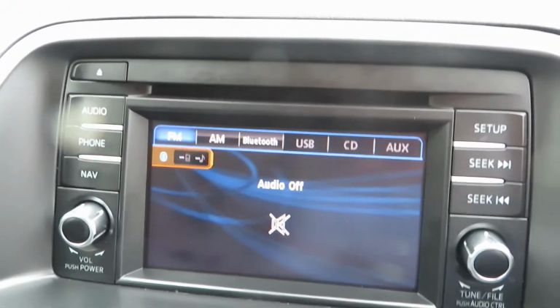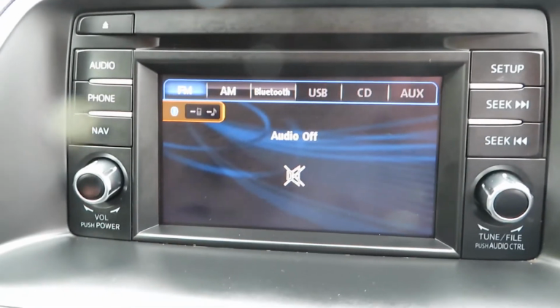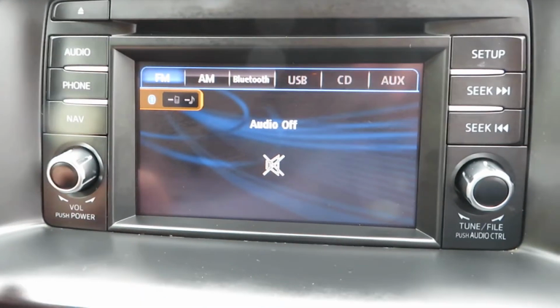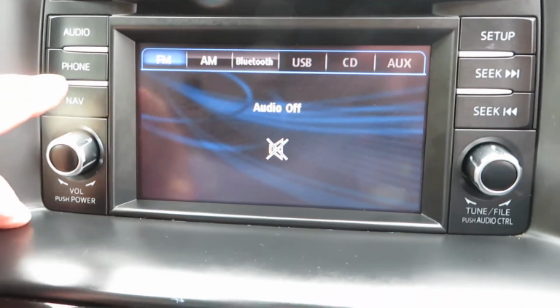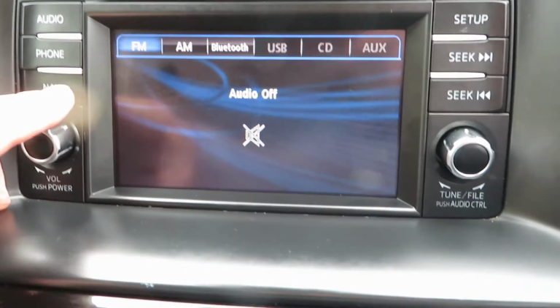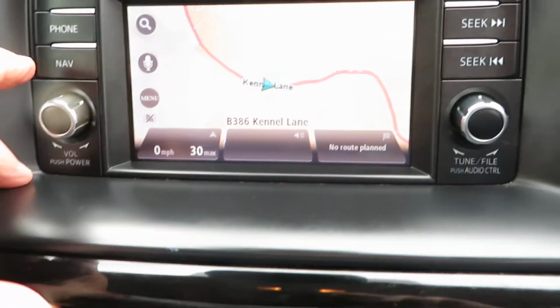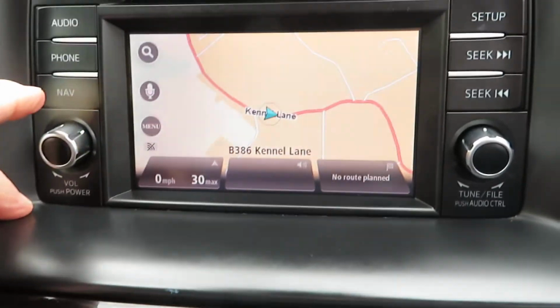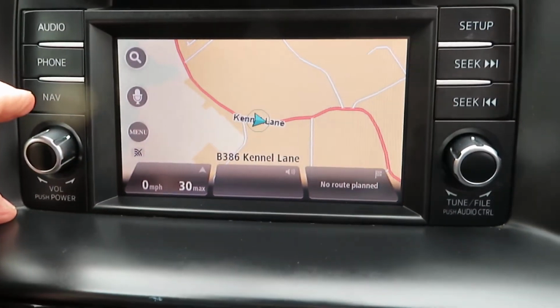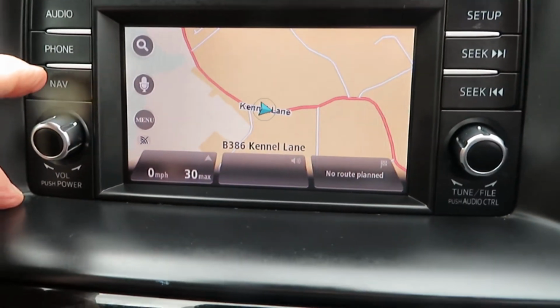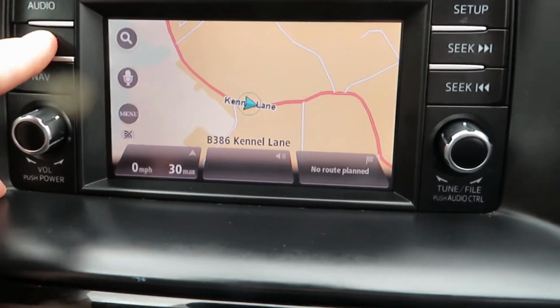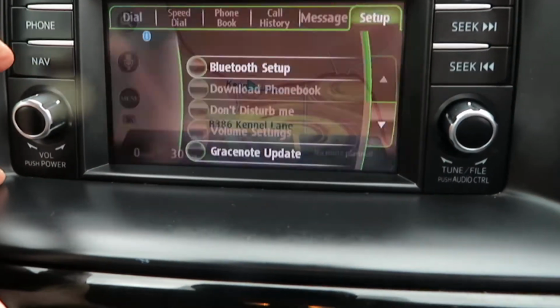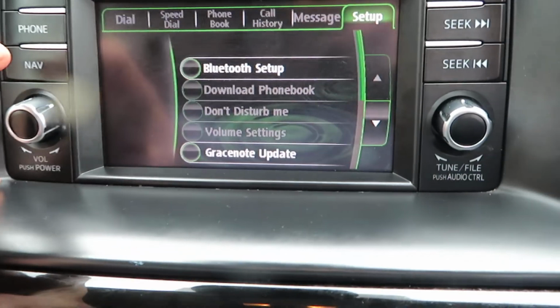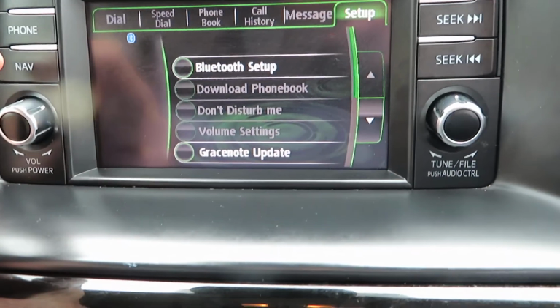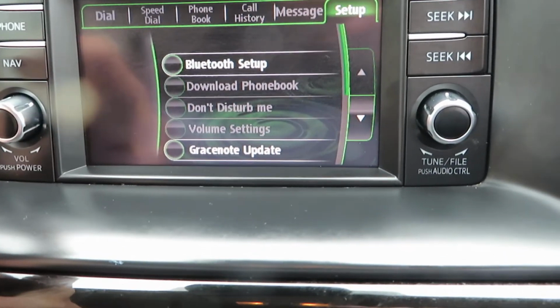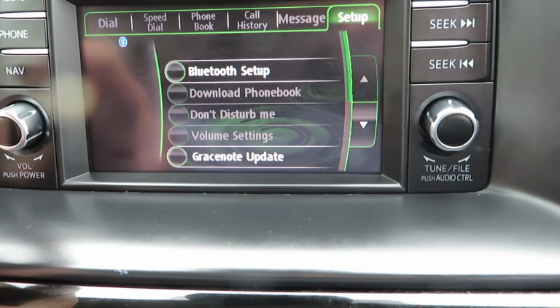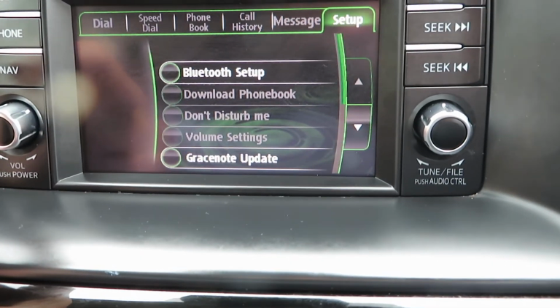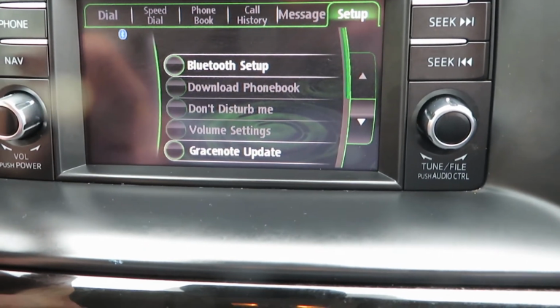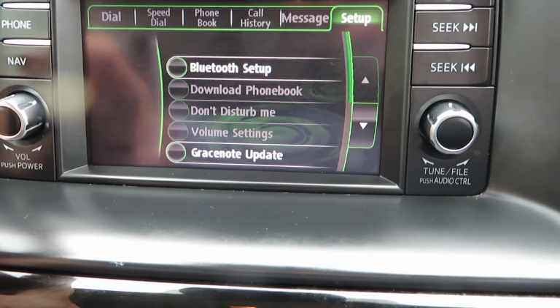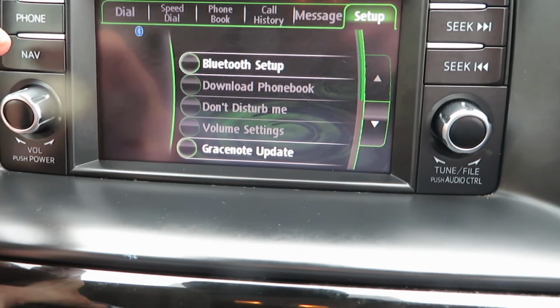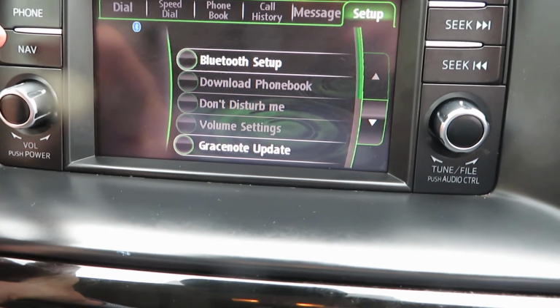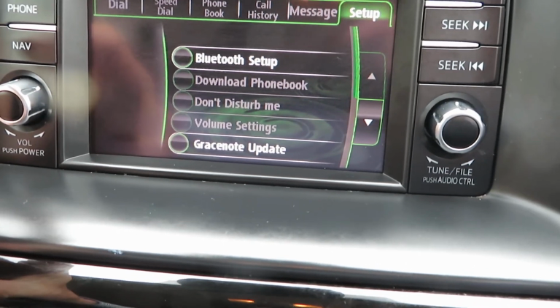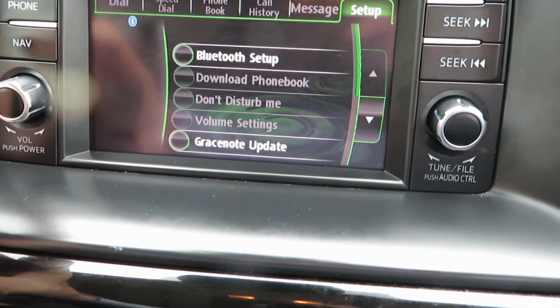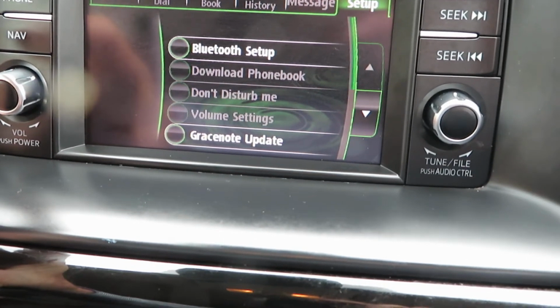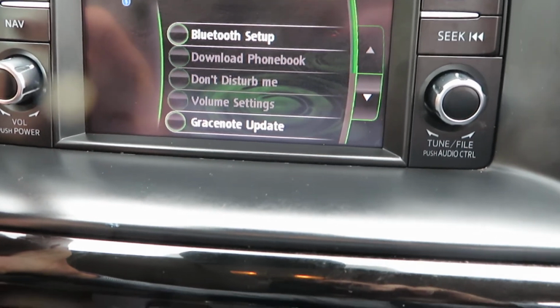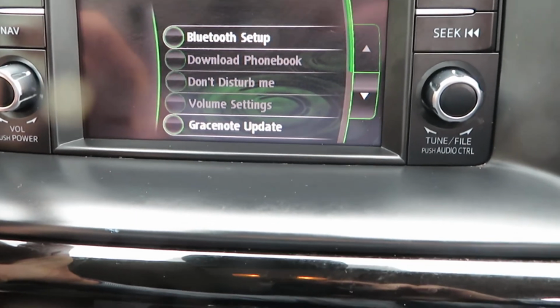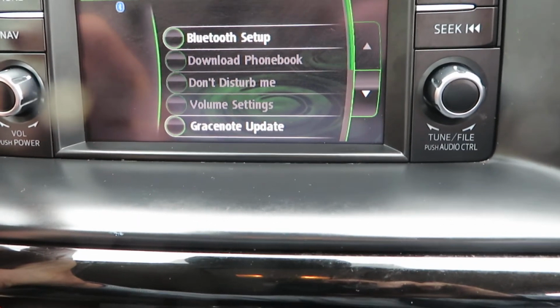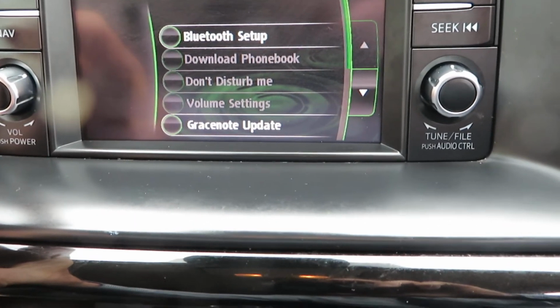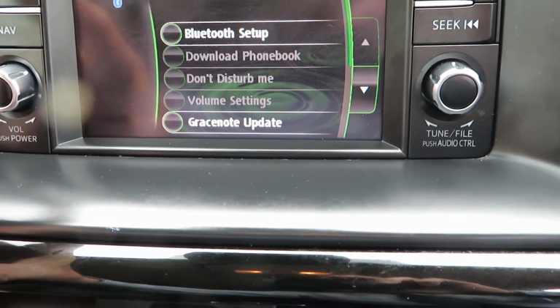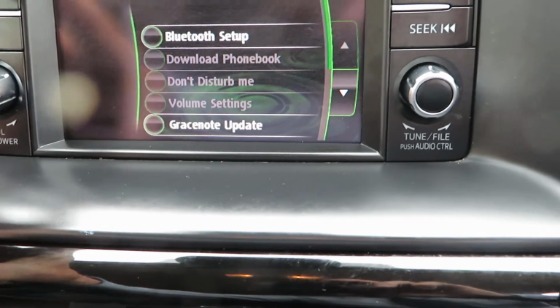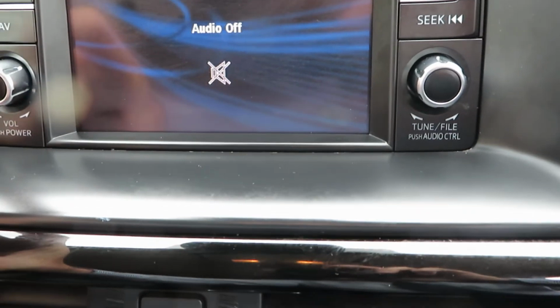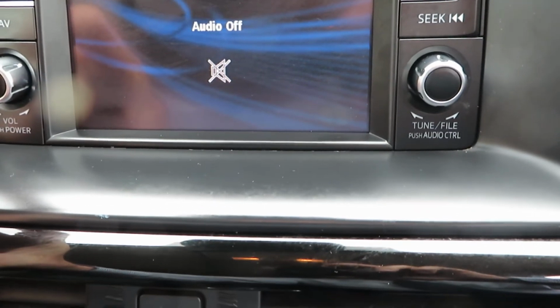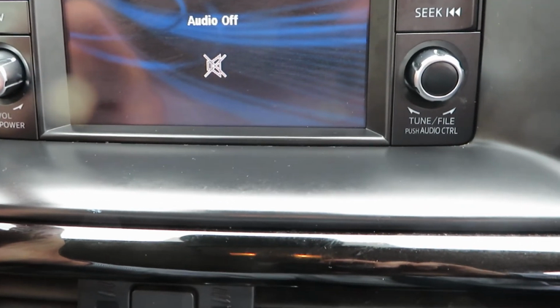On the radio, you've got the radio obviously, you've got navigation, and you've also got Bluetooth so you can set your phone up — more than one phone obviously — and your radio there.